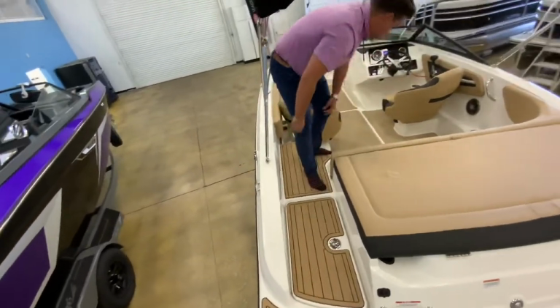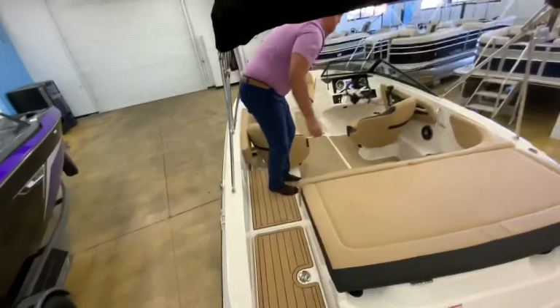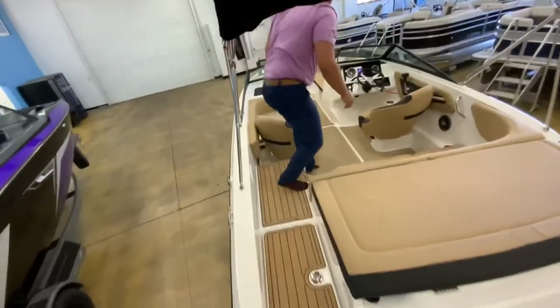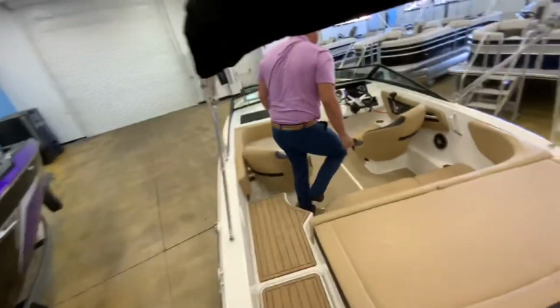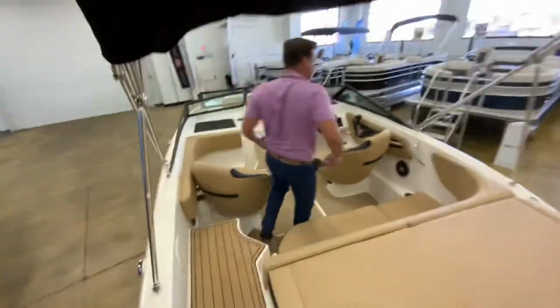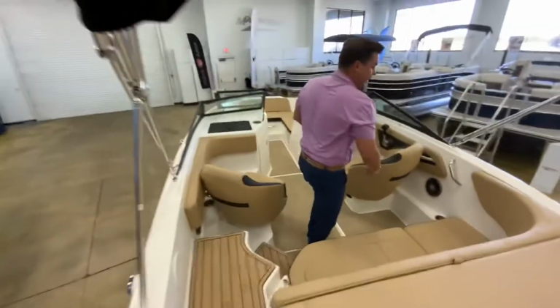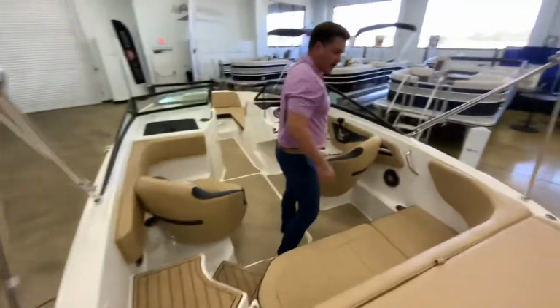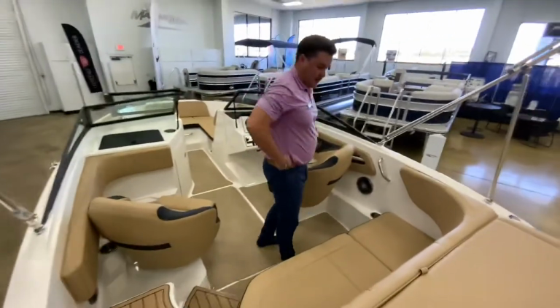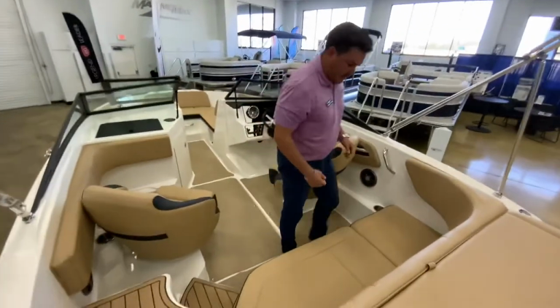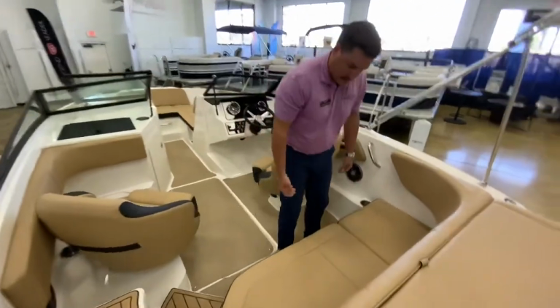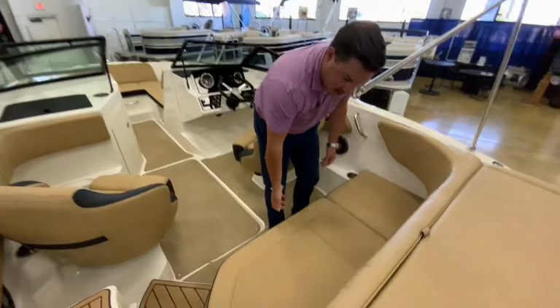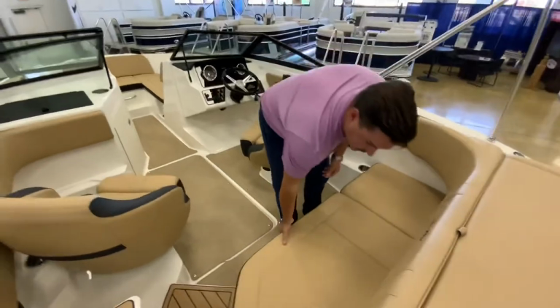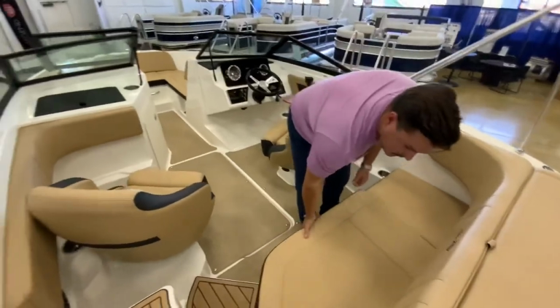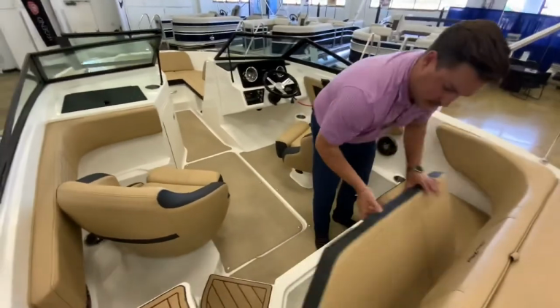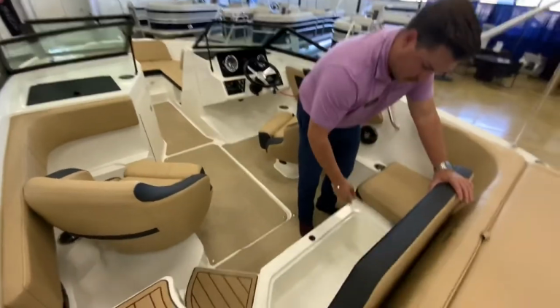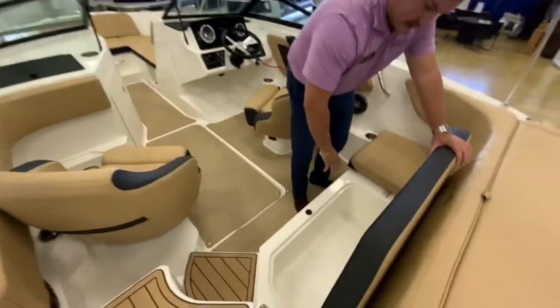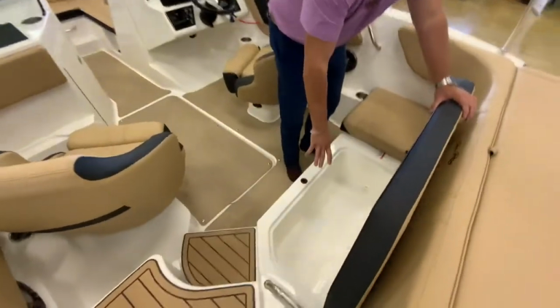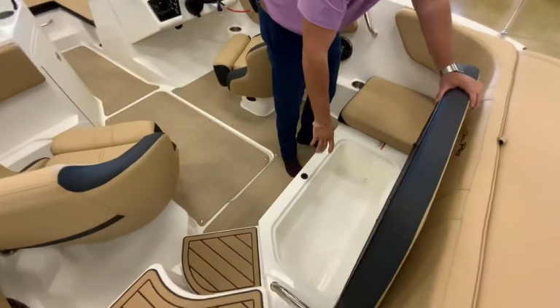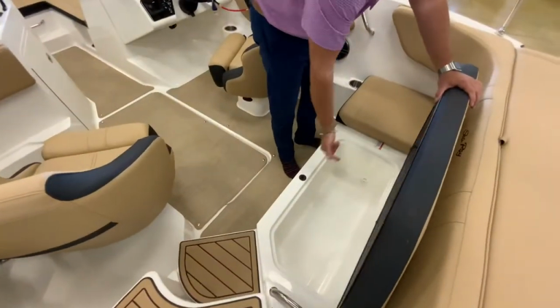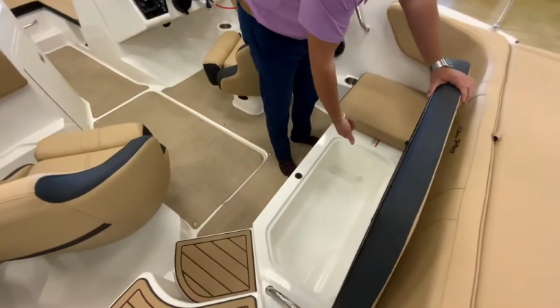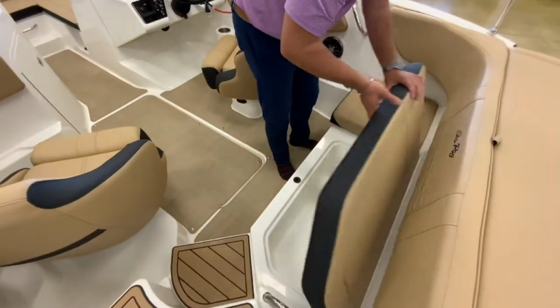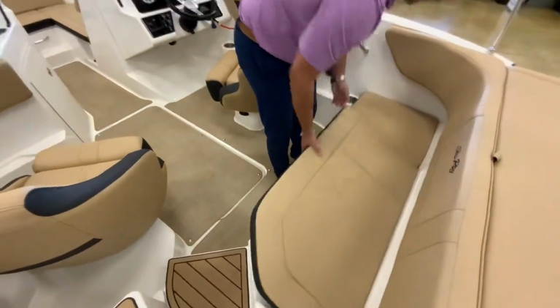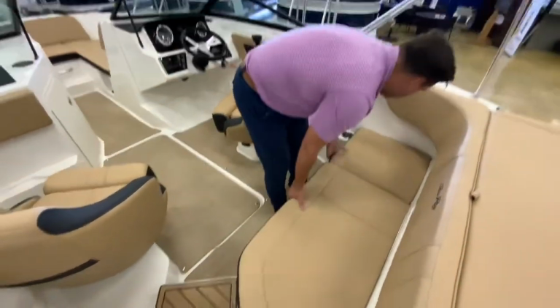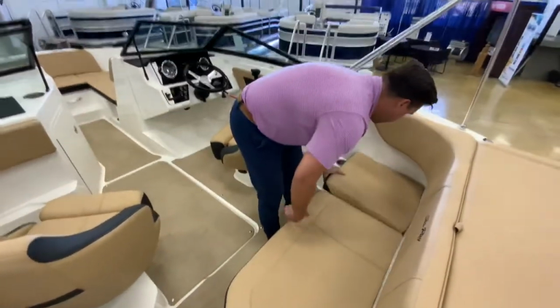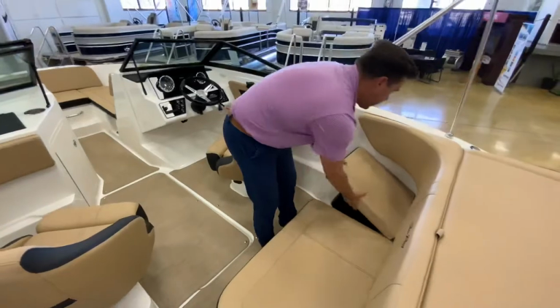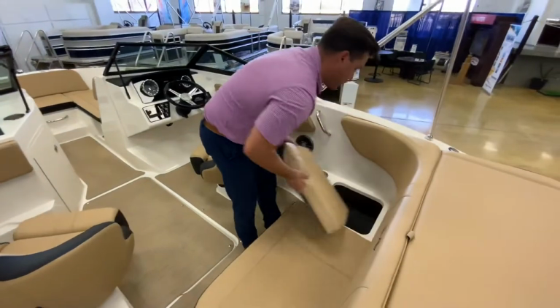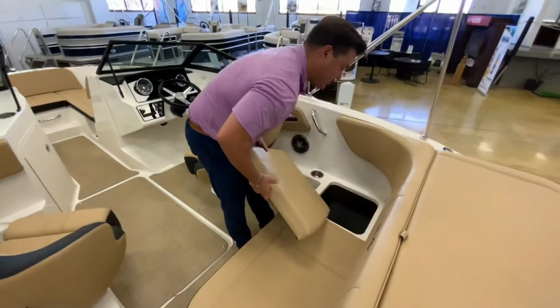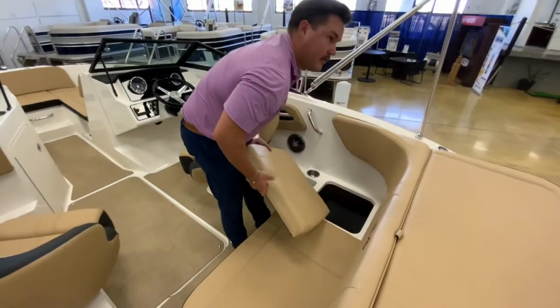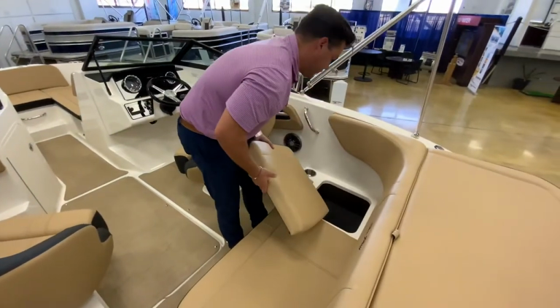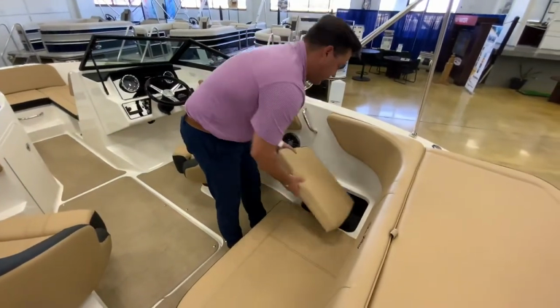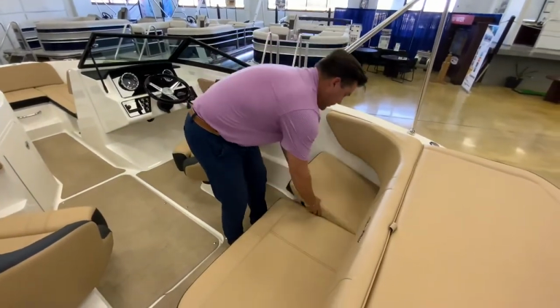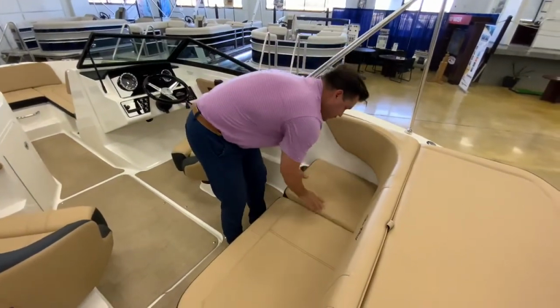Then you have a nice step down into the cockpit area where you do have another cooler that's built into the boat and it does drain overboard. And then you do have more storage back here if you want to put your safety equipment in here as well.